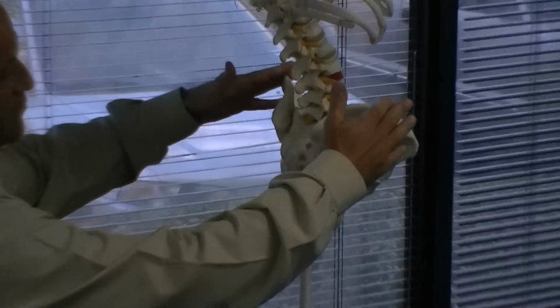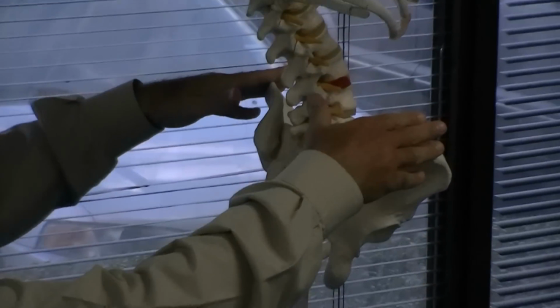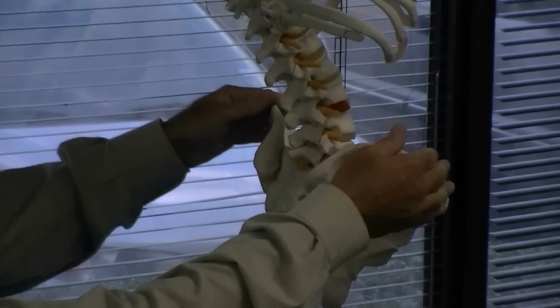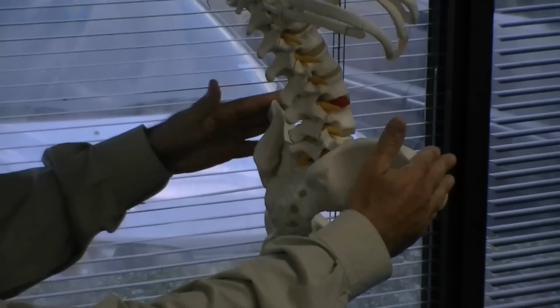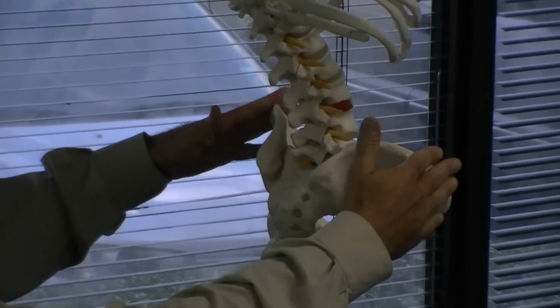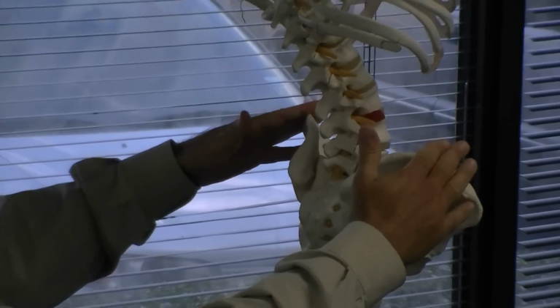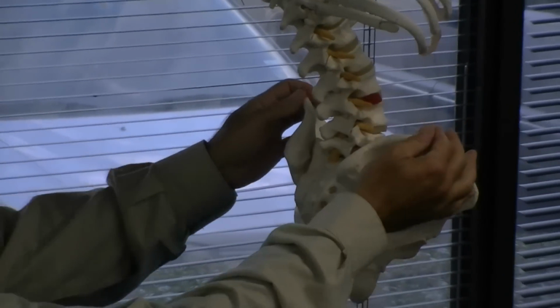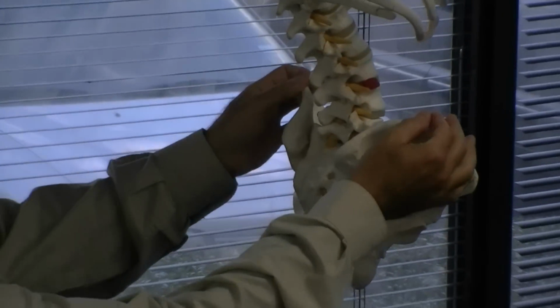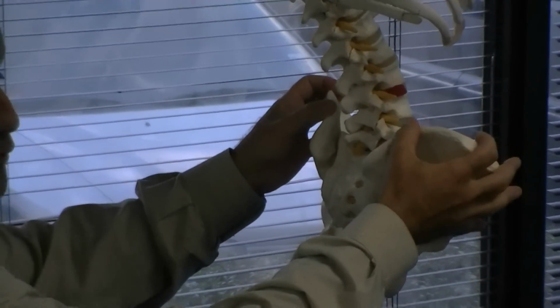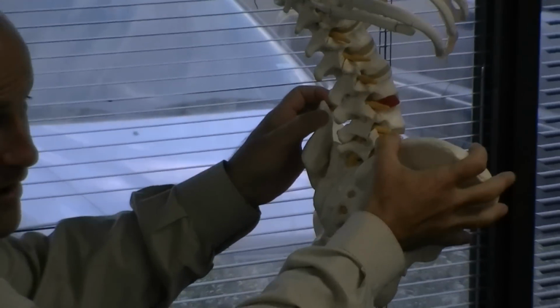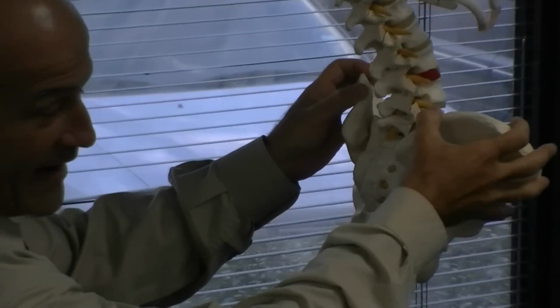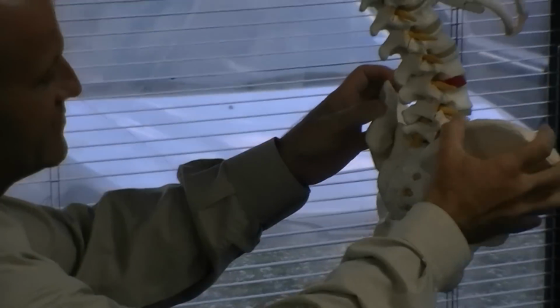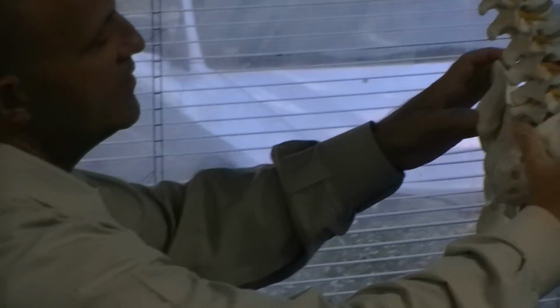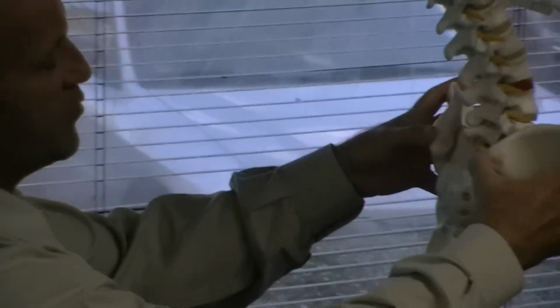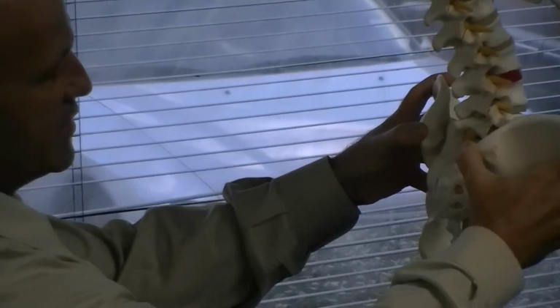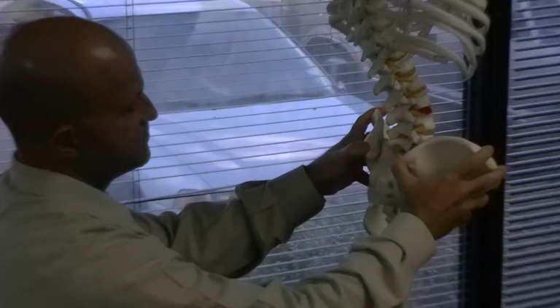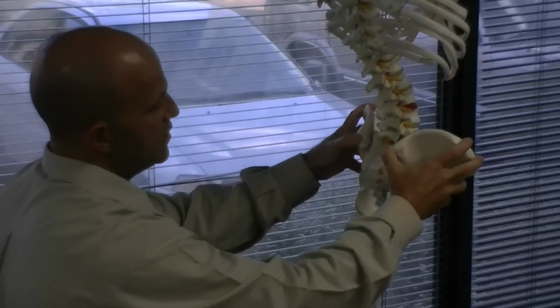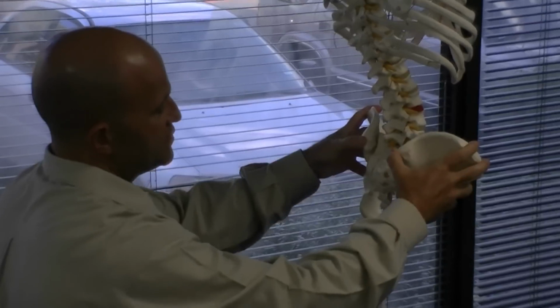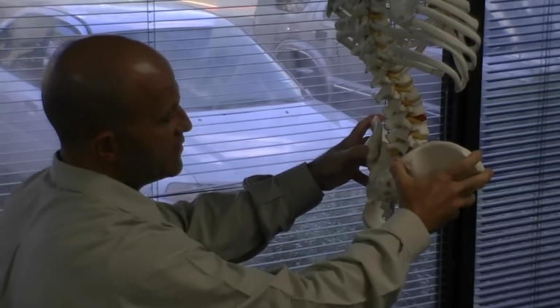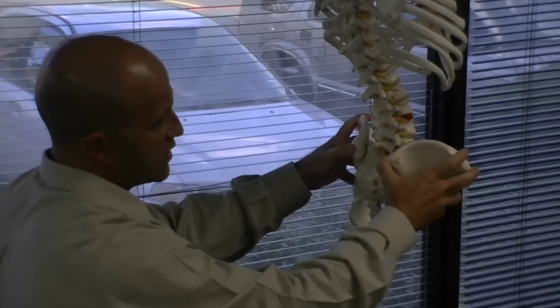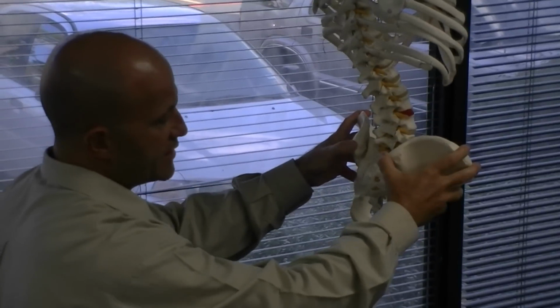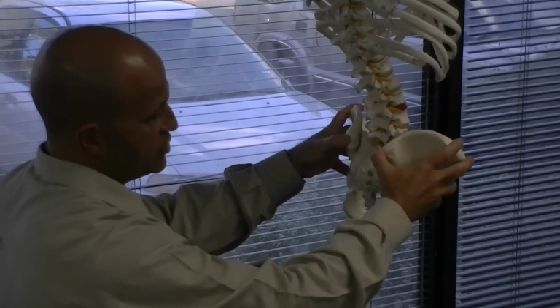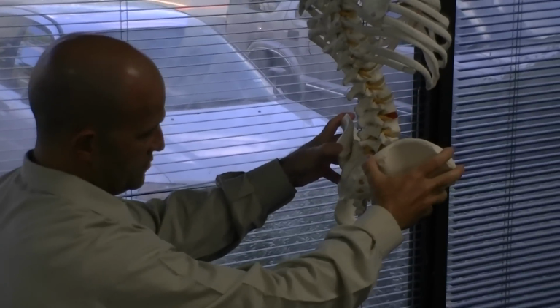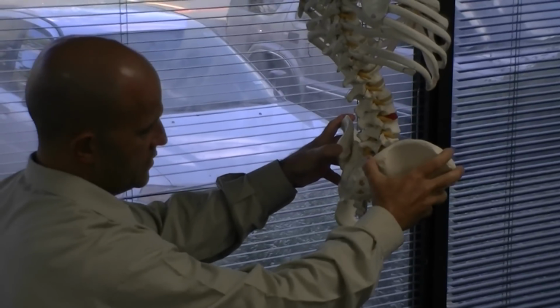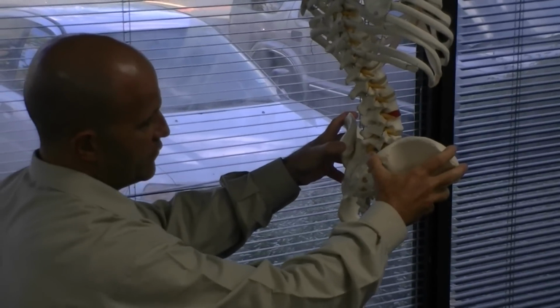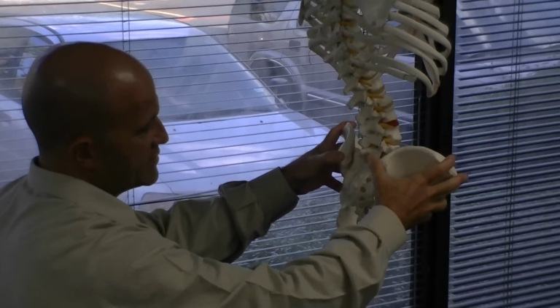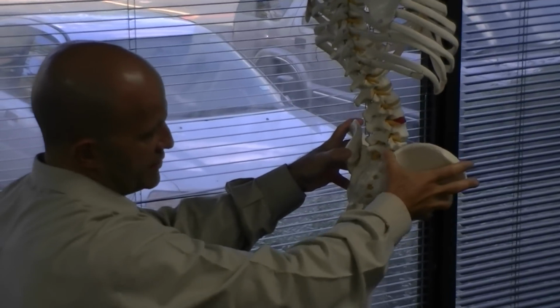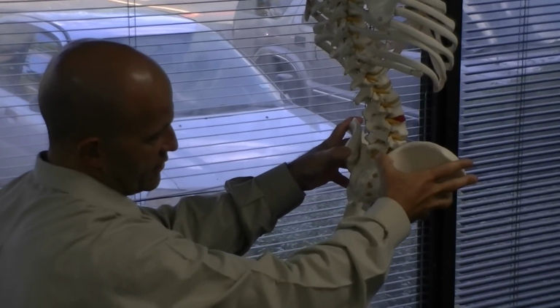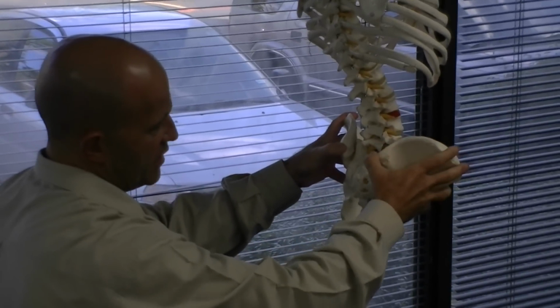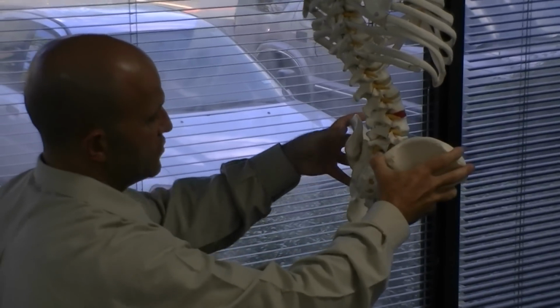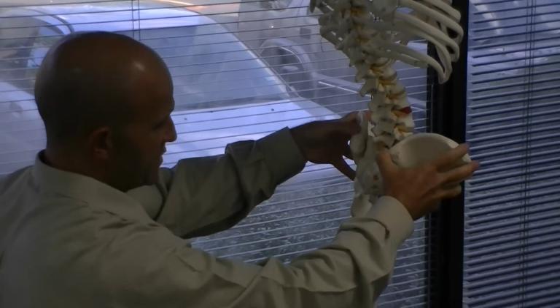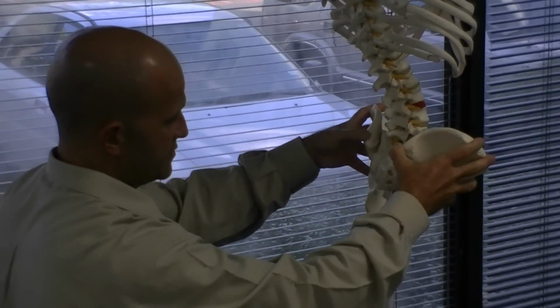To find the PSISs, you can bisect the iliac crest — the top of the iliac crest. Once you find them, you would like to get tissue pull from superior to inferior so you can lock on to those PSISs.